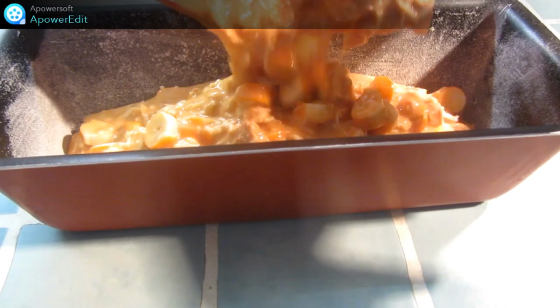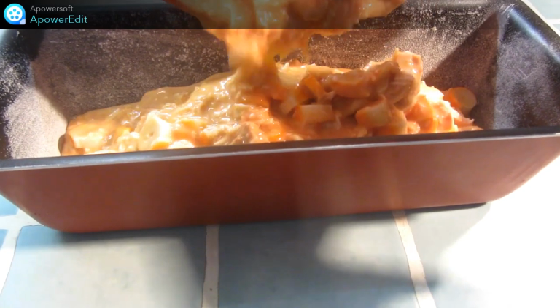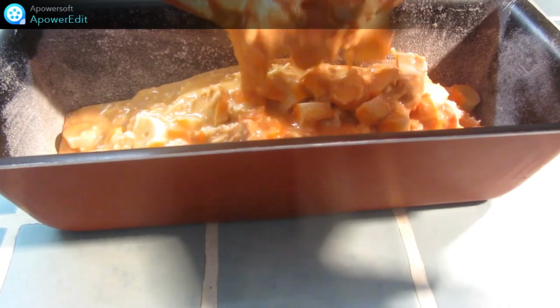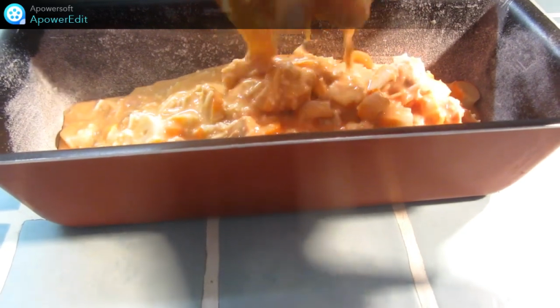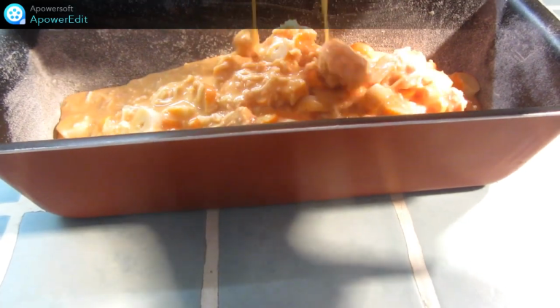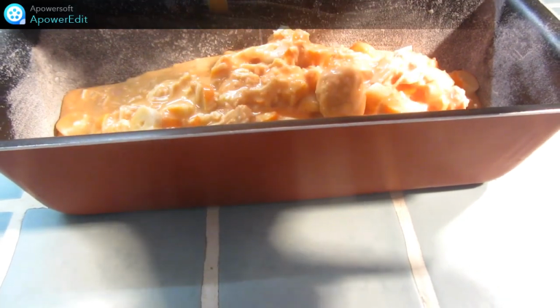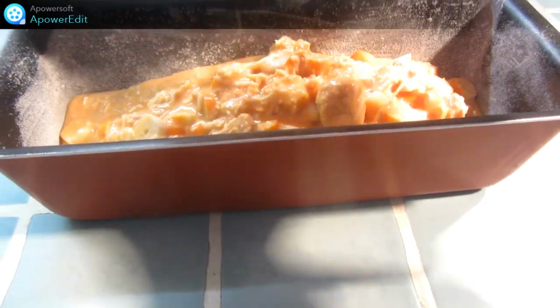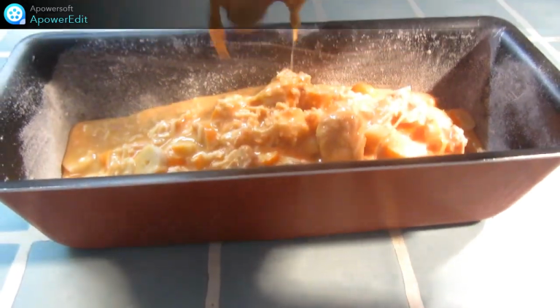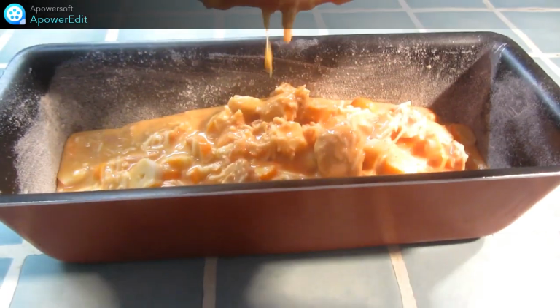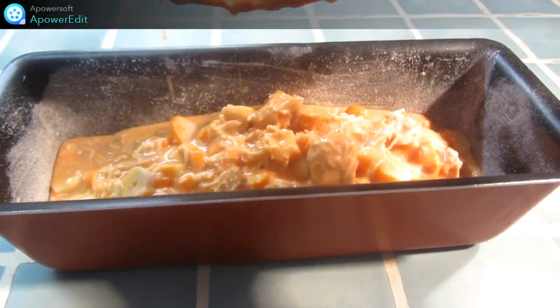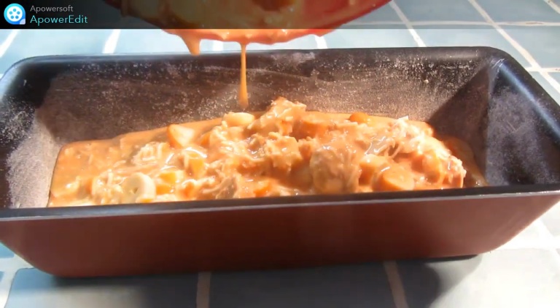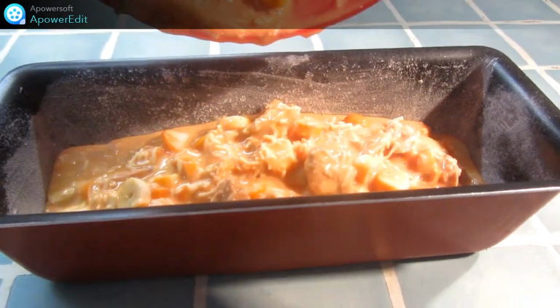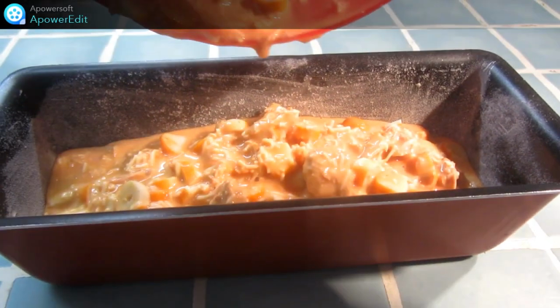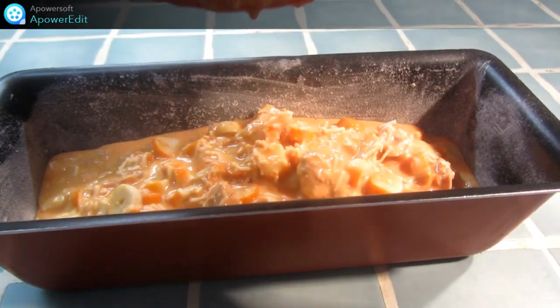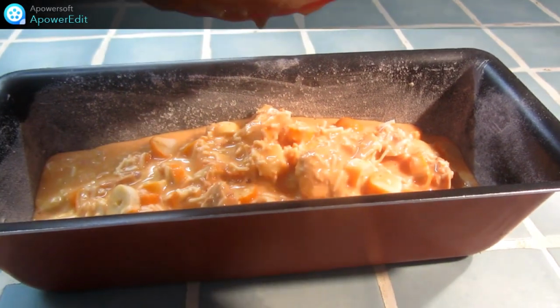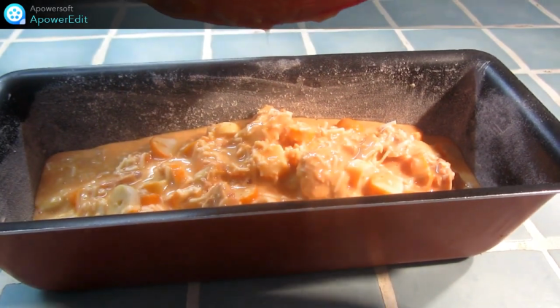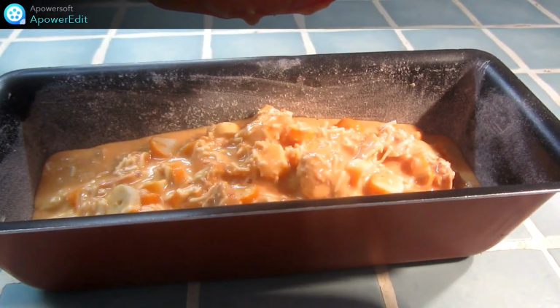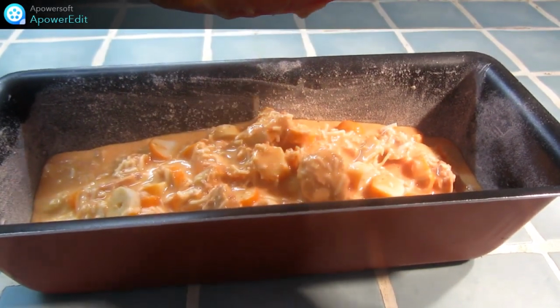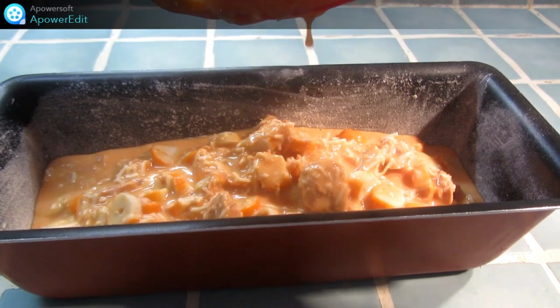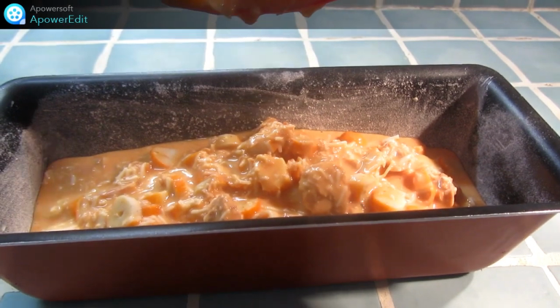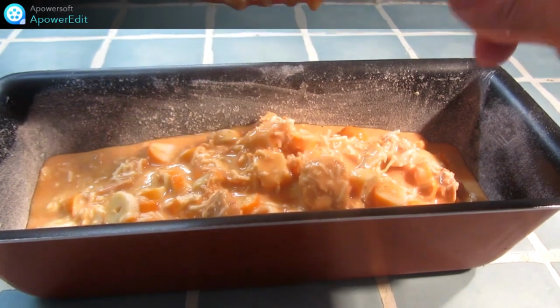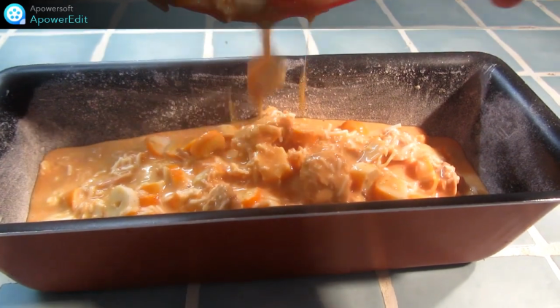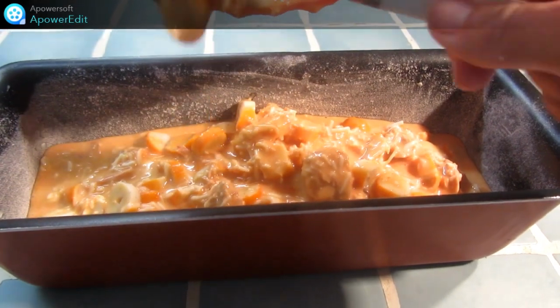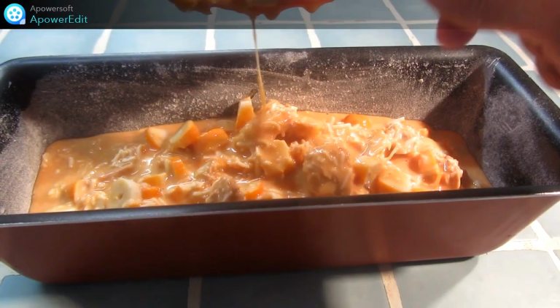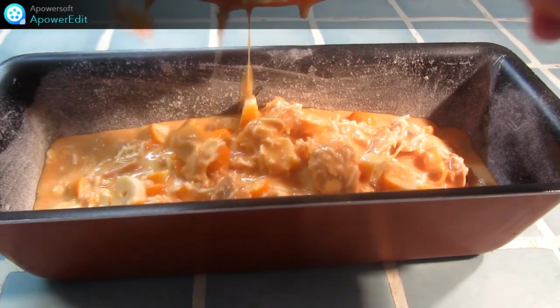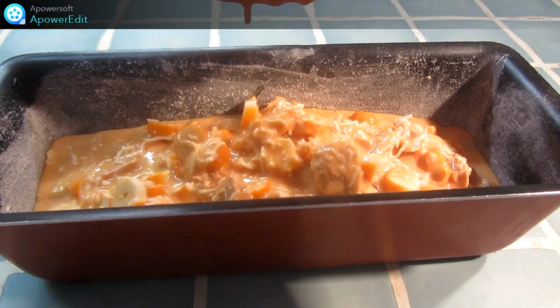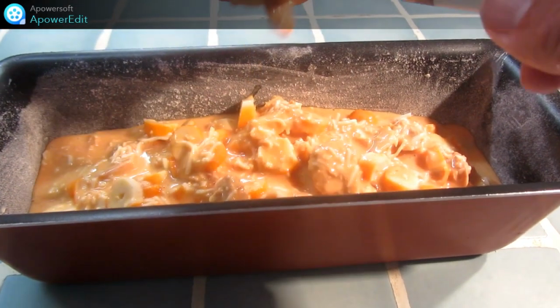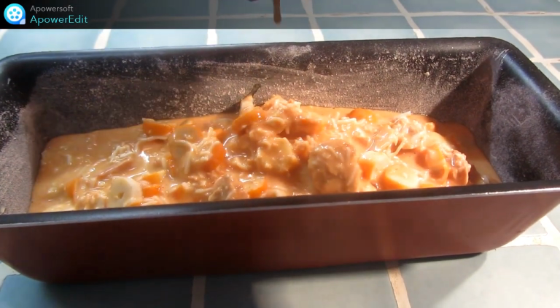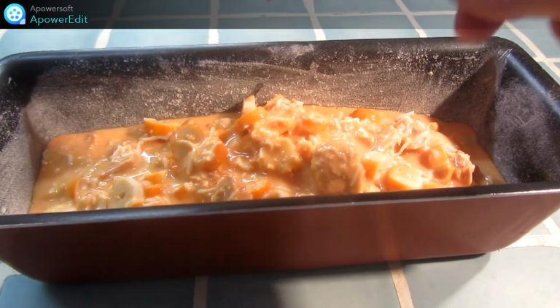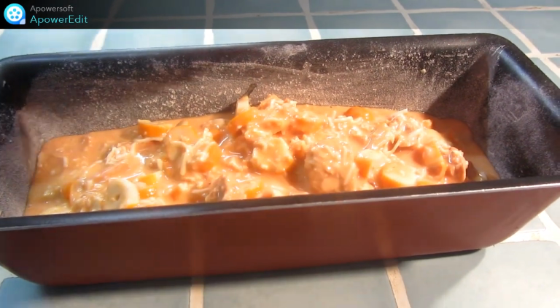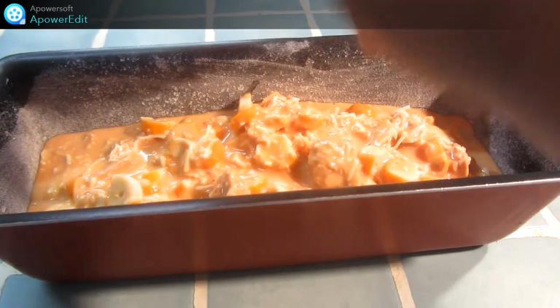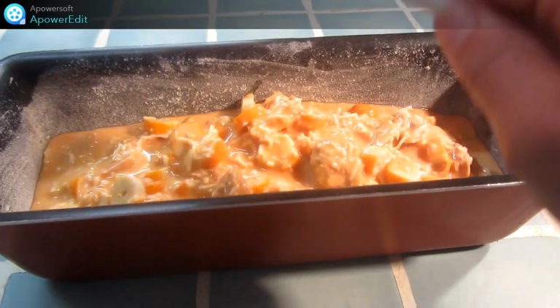Je verse cette préparation dans un moule beurré et fariné et j'enfourne pour 45 minutes à 180 degrés.